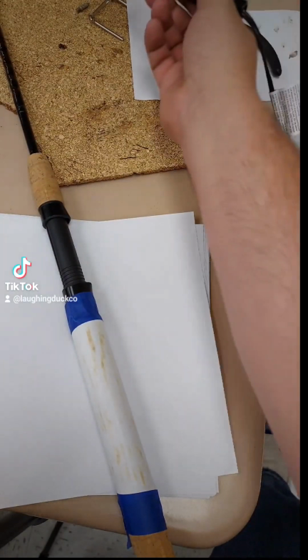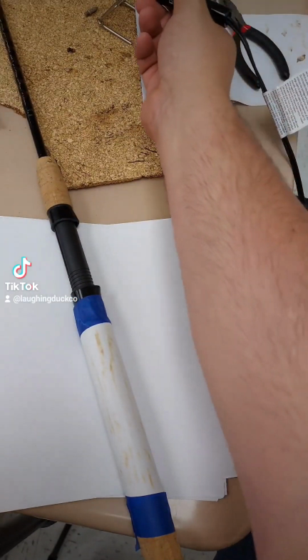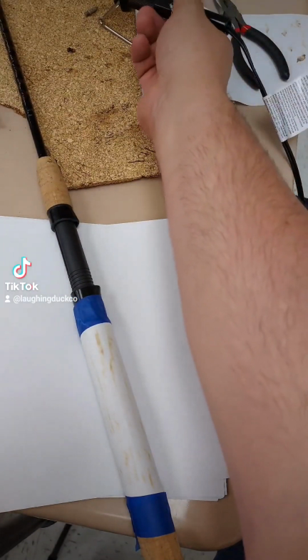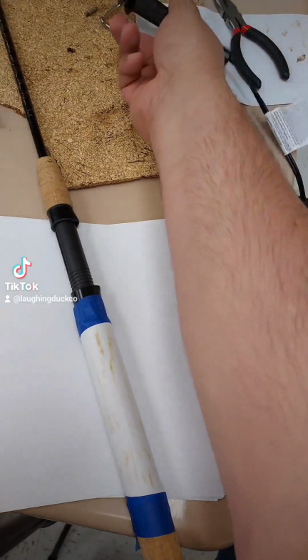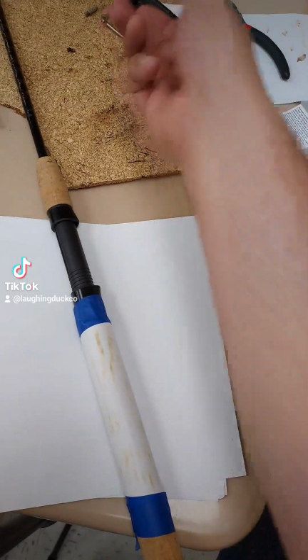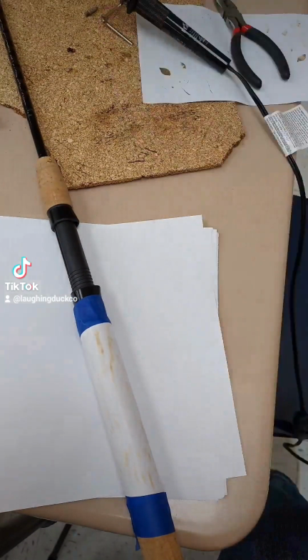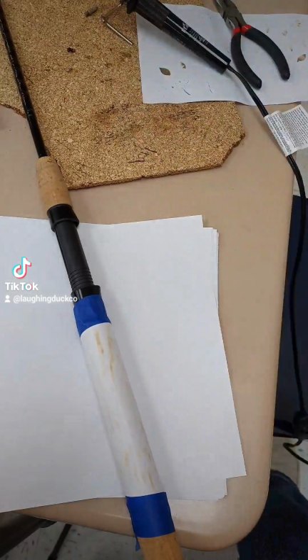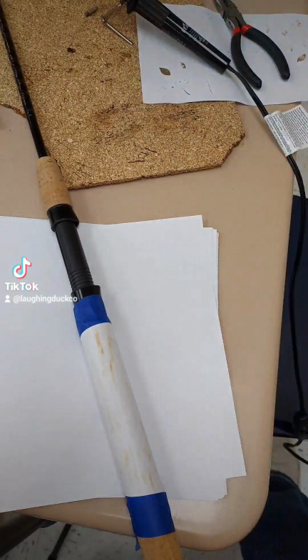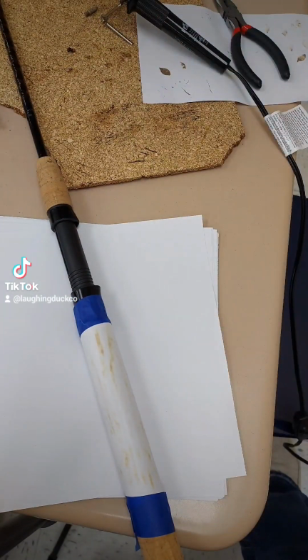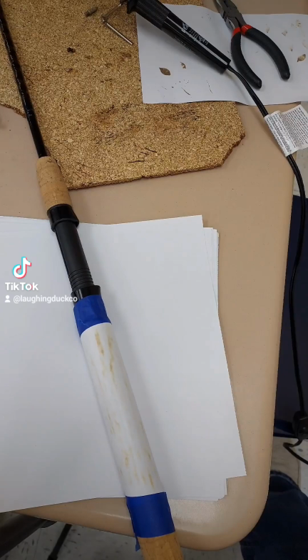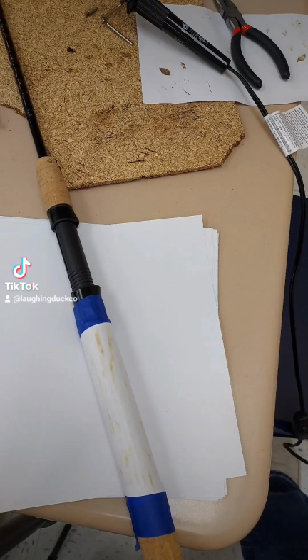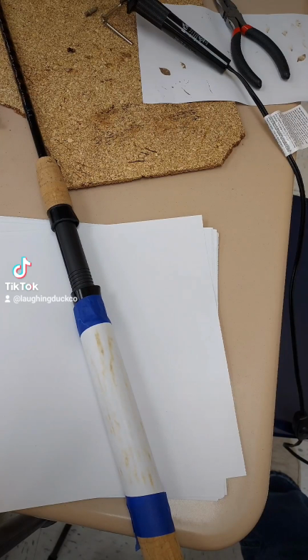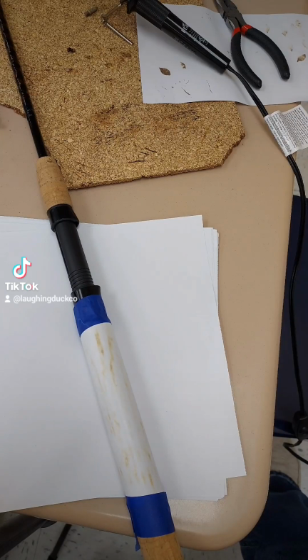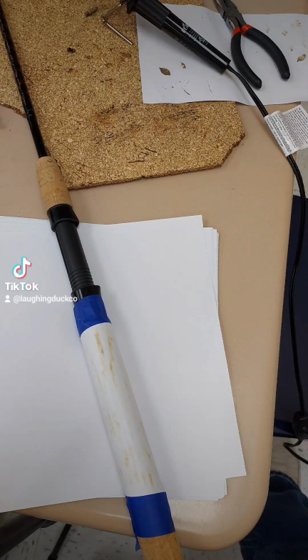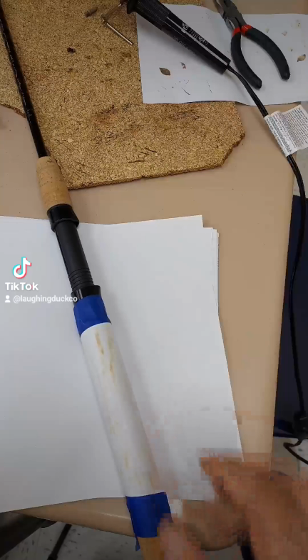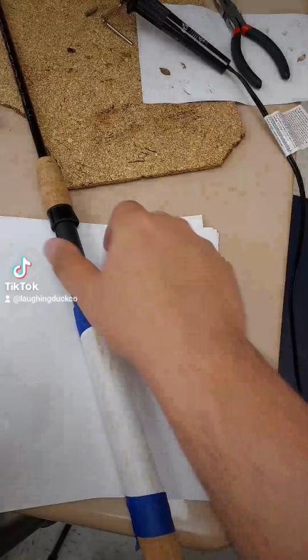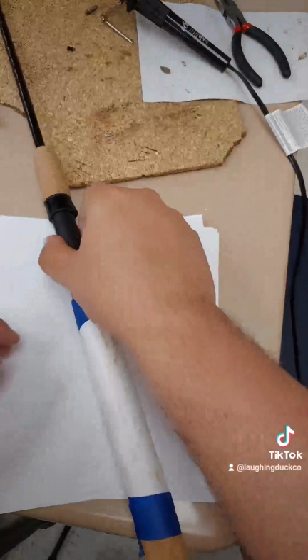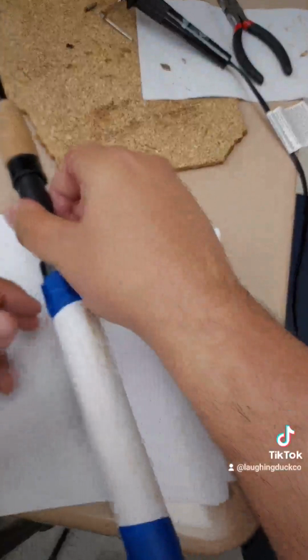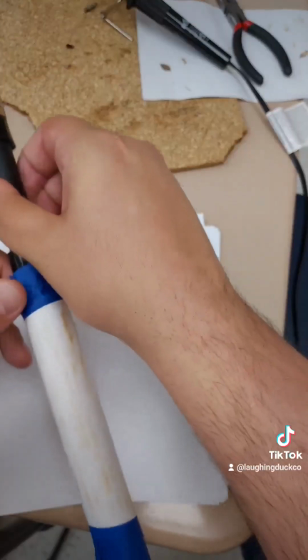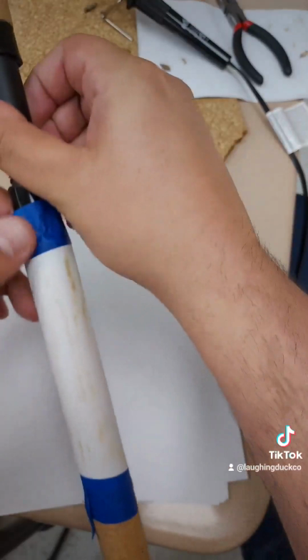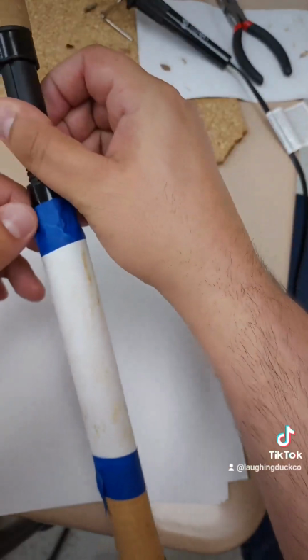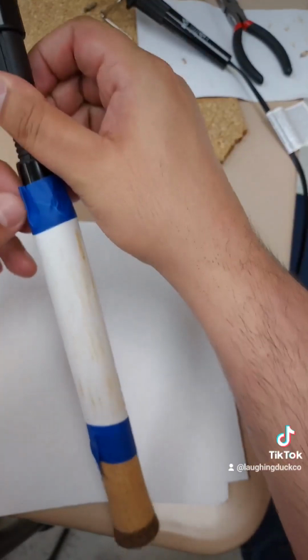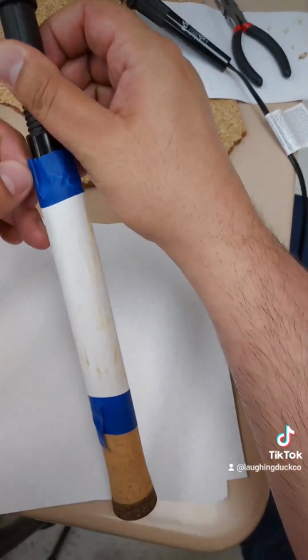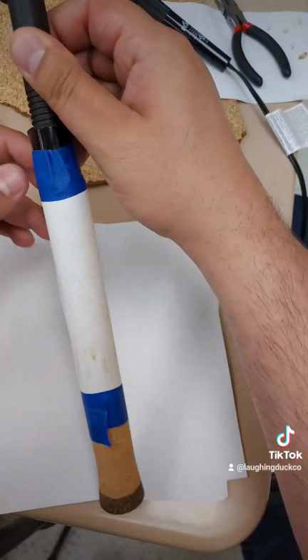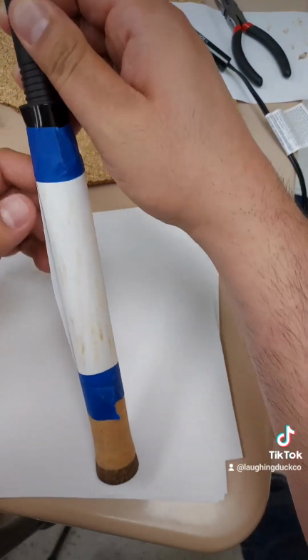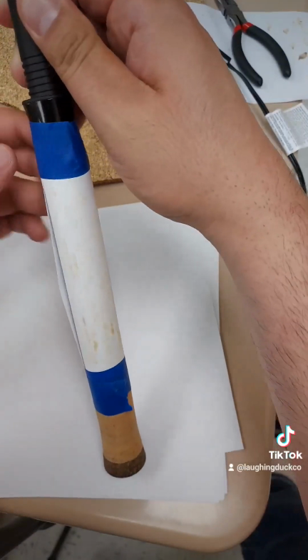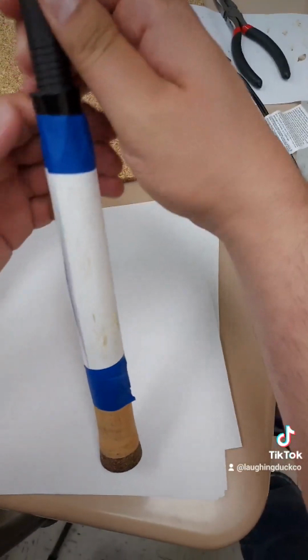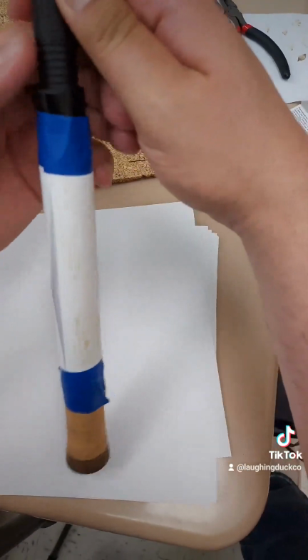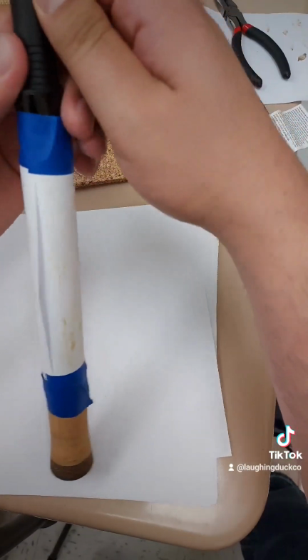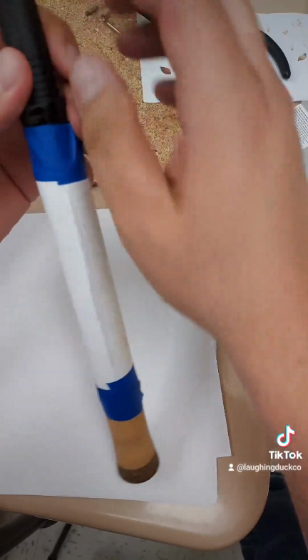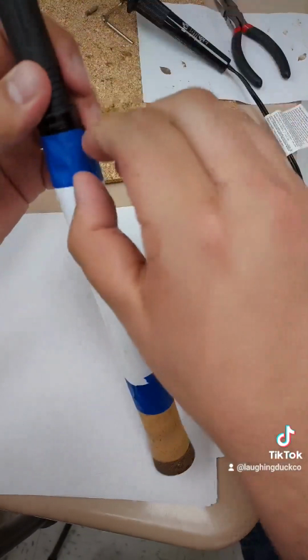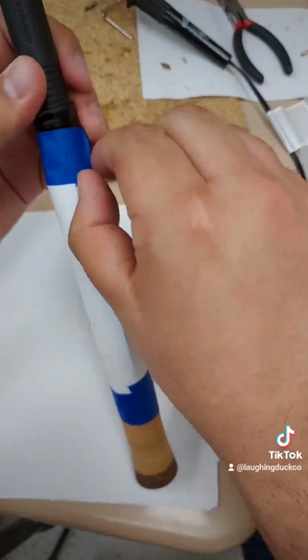The only problem is sometimes the ink will get stuck because it's too hot. So just play with it and figure out what temperature works best for you.